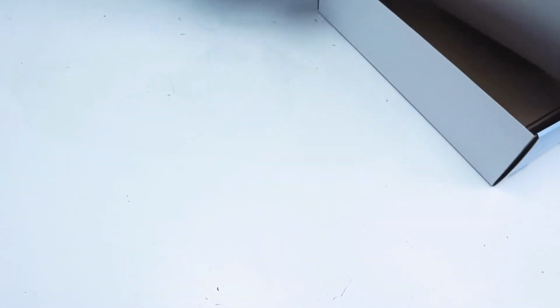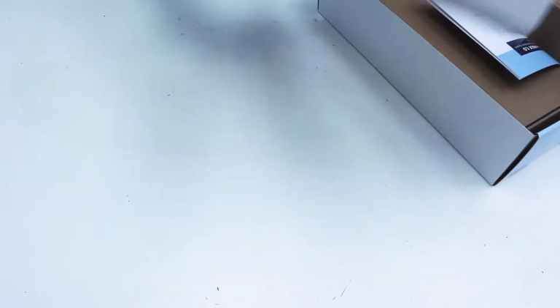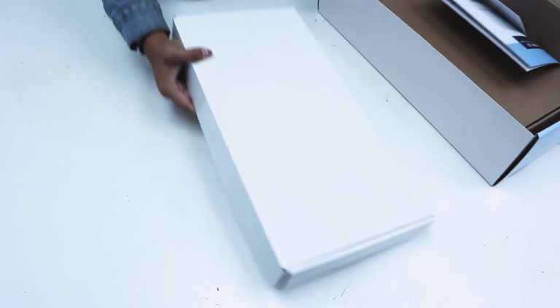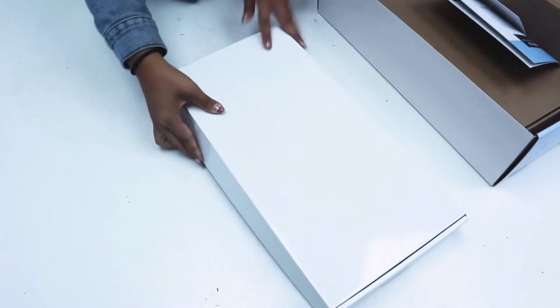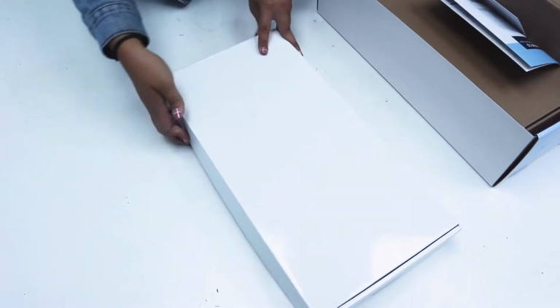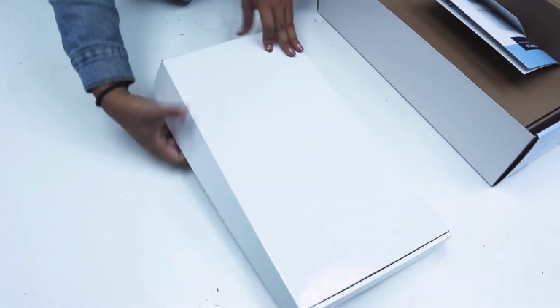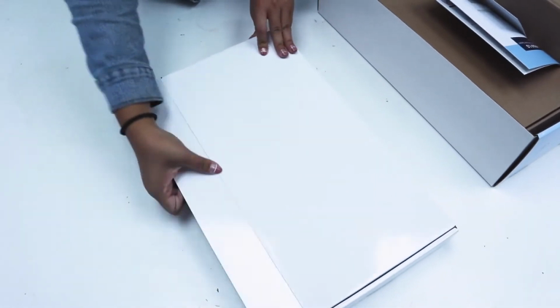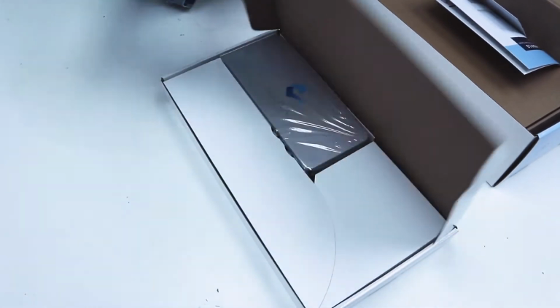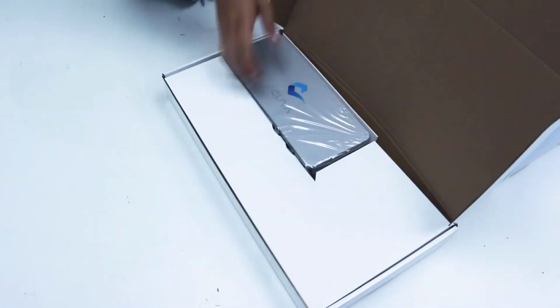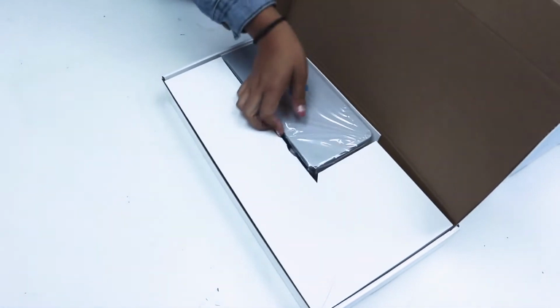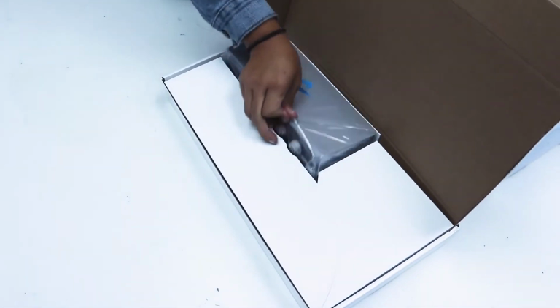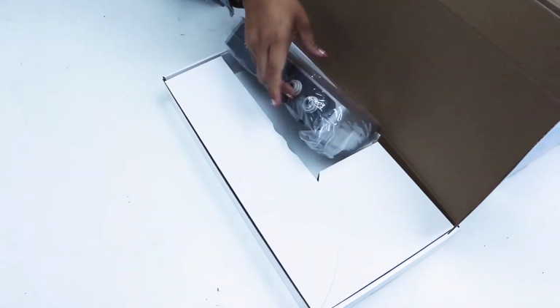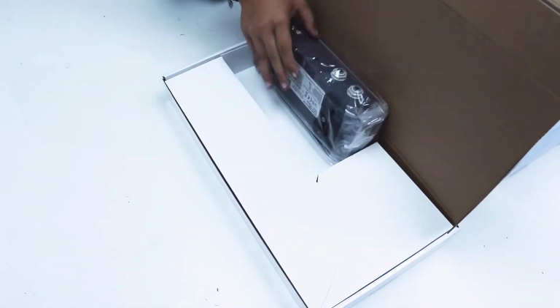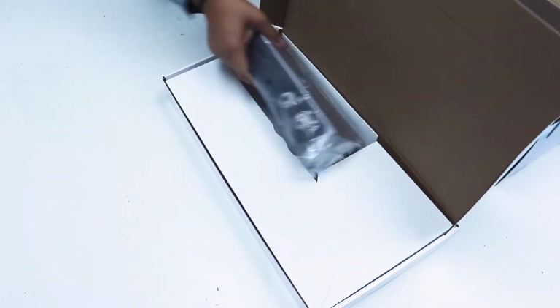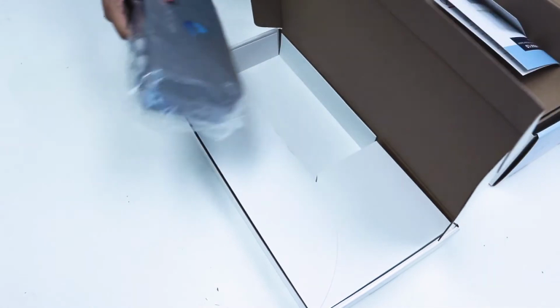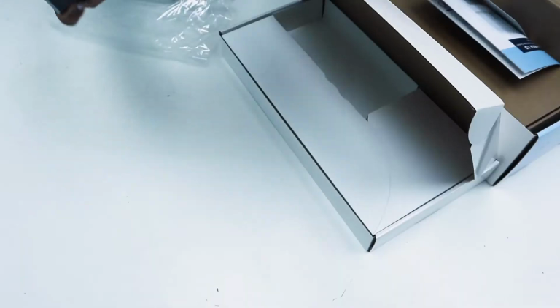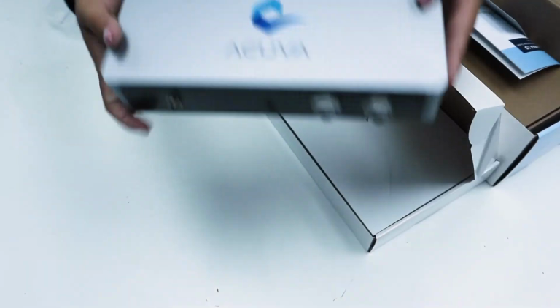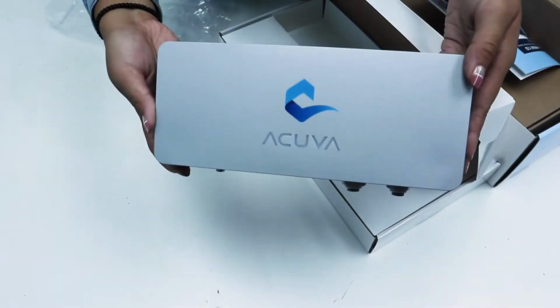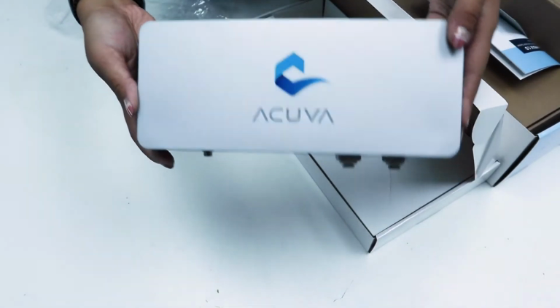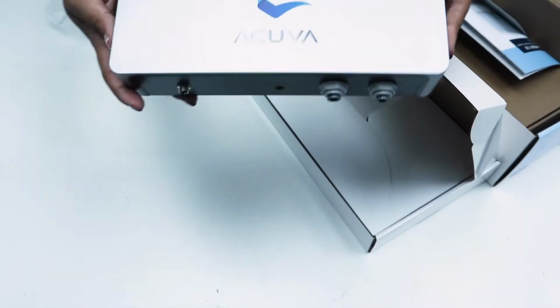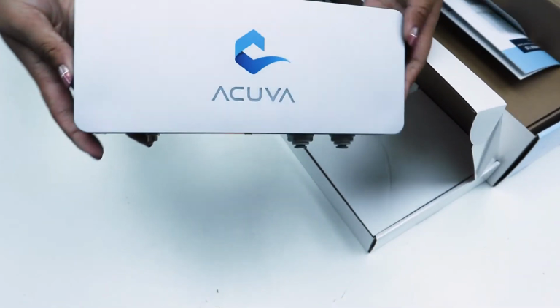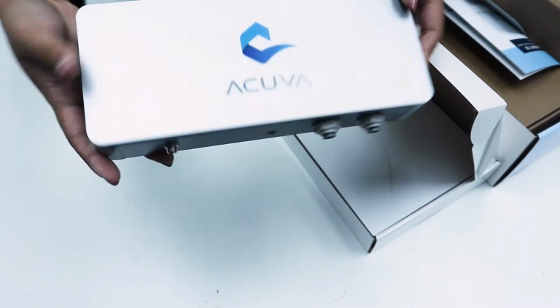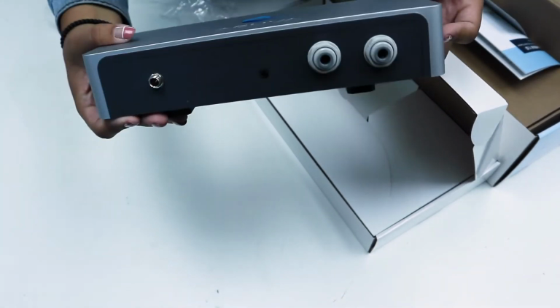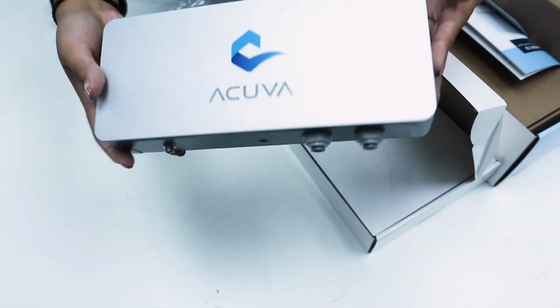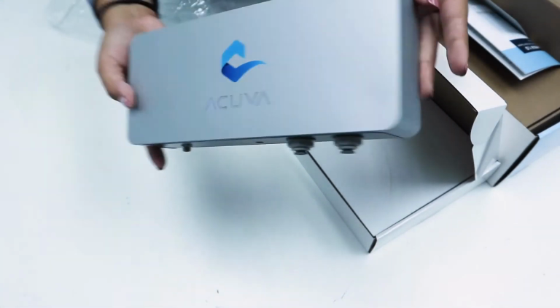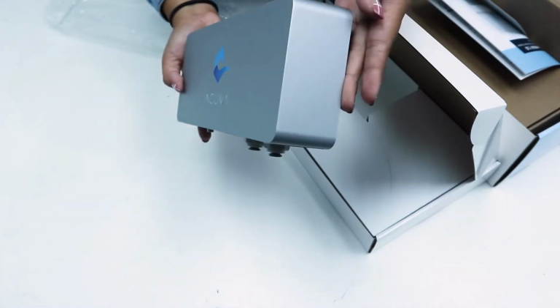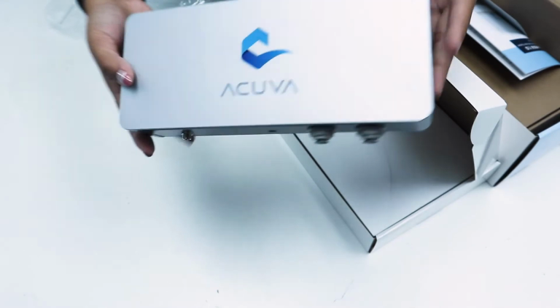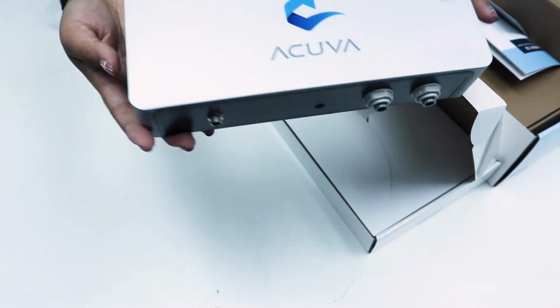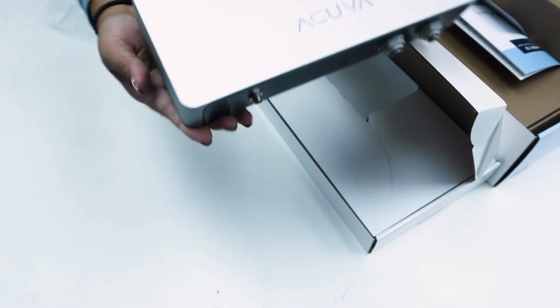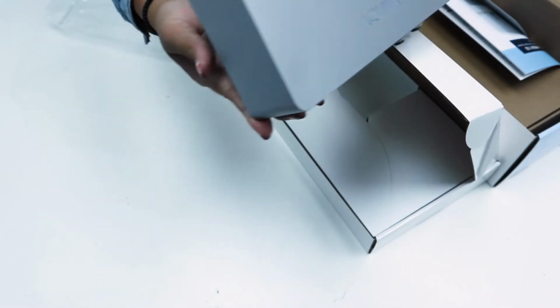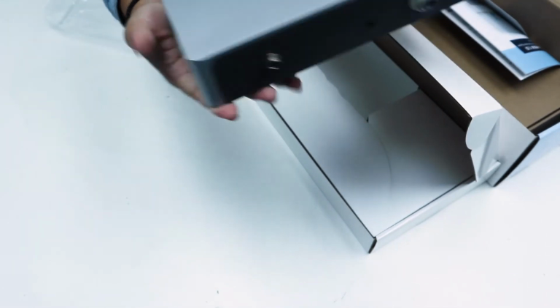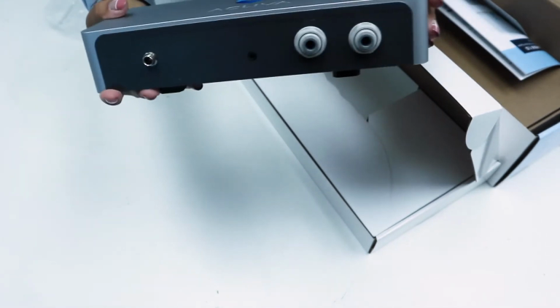So the first thing you're going to see when you open up the box is going to be the Aromax 1 system itself. This is where all of the UV LED disinfection technology is integrated, killing all of those unwanted pathogens that you typically find in your tap water or your water tanks.